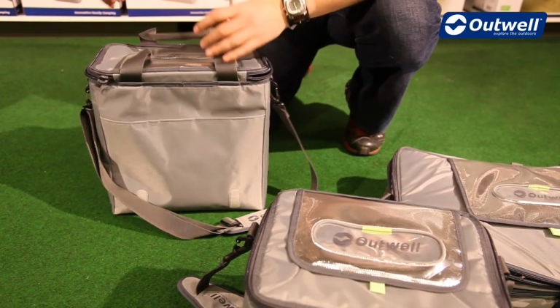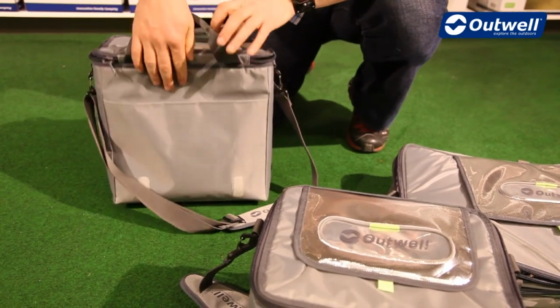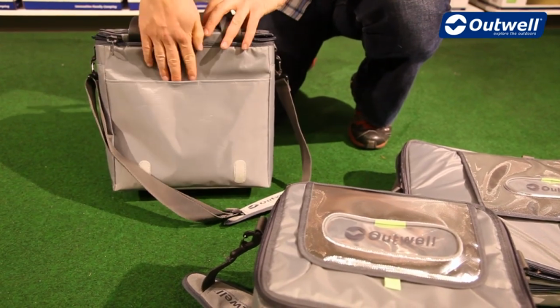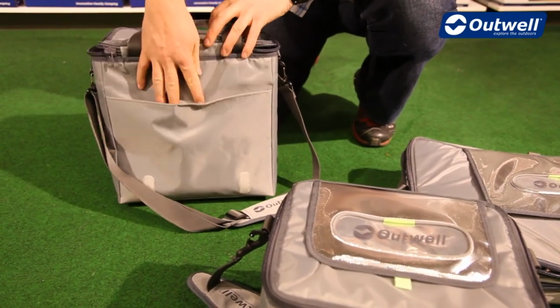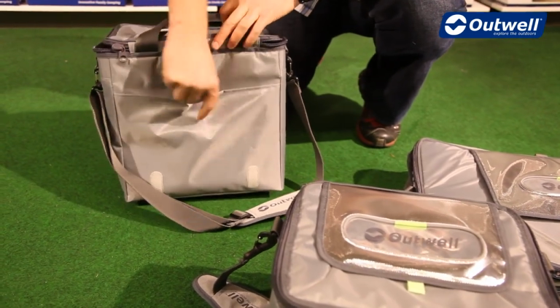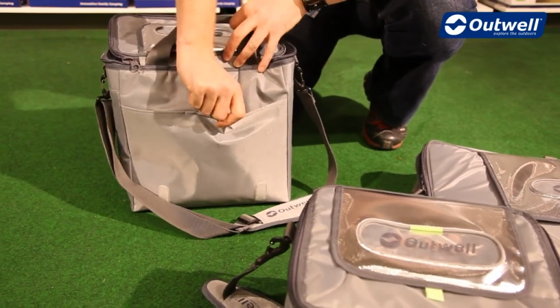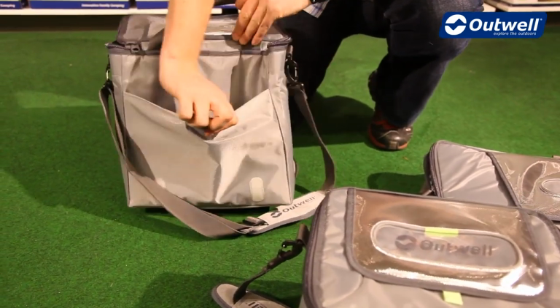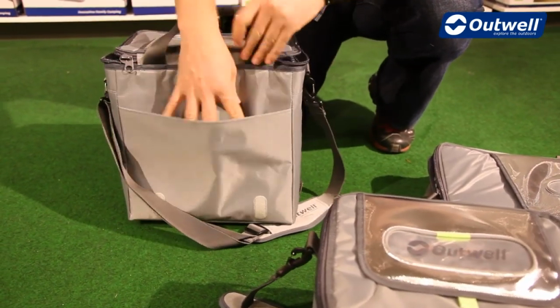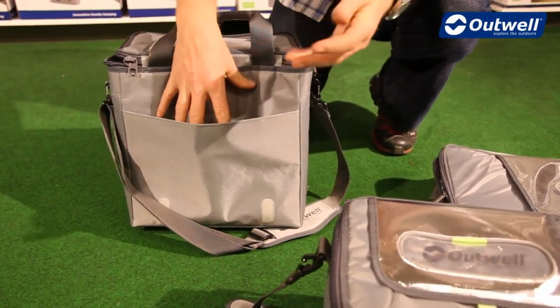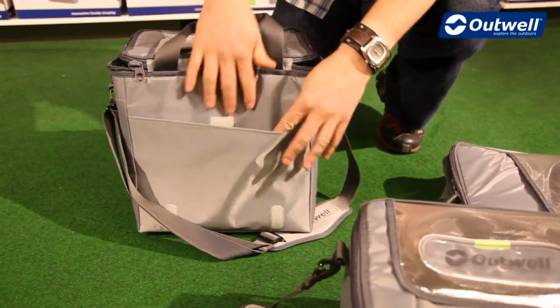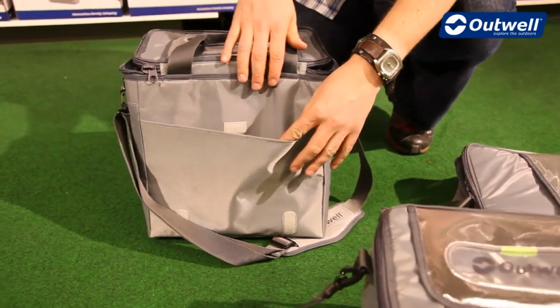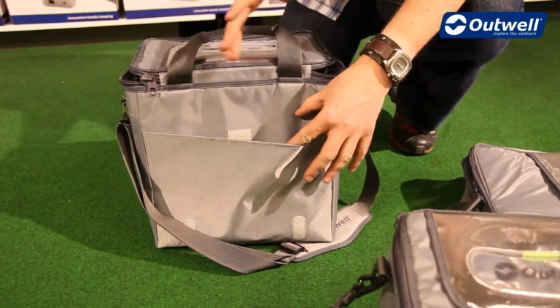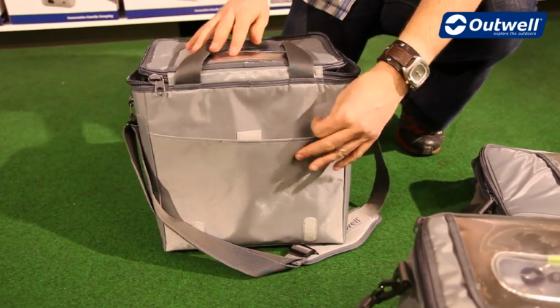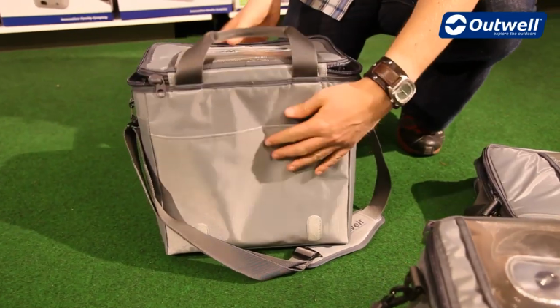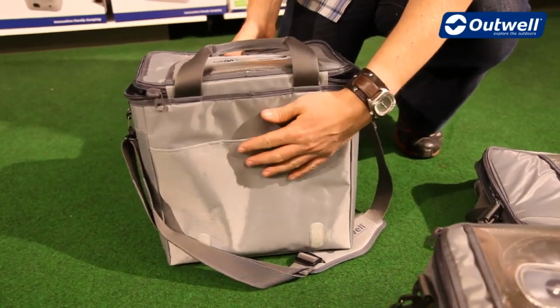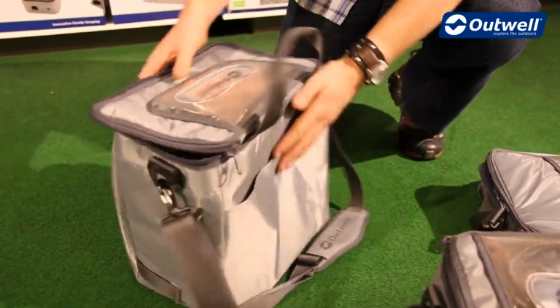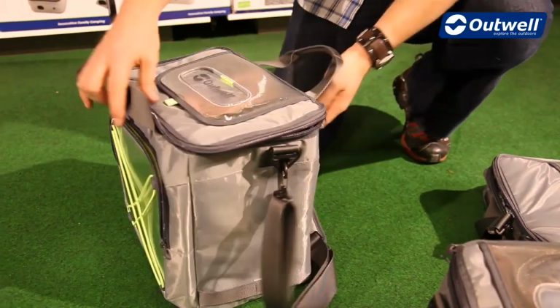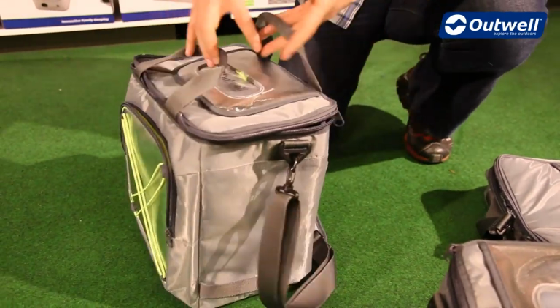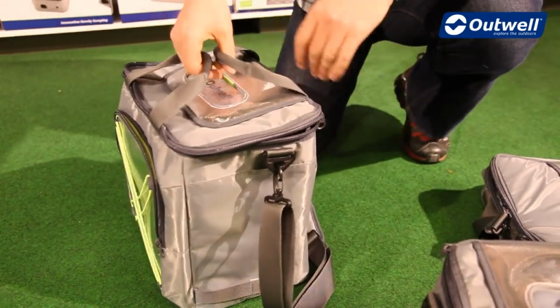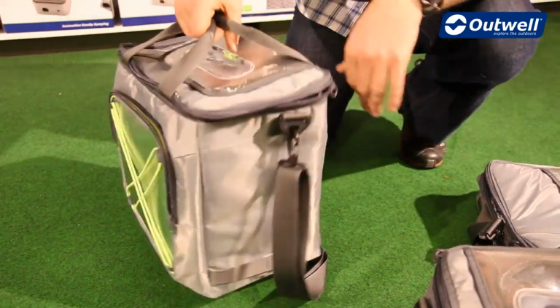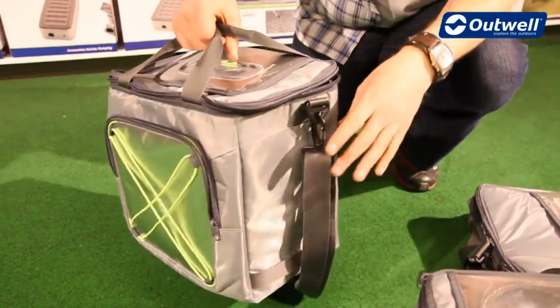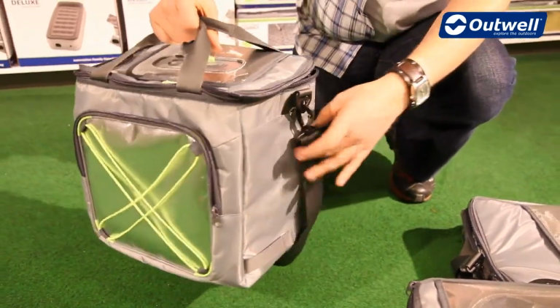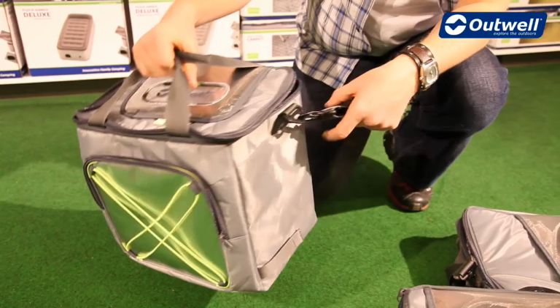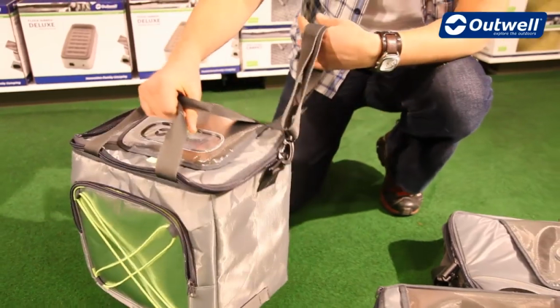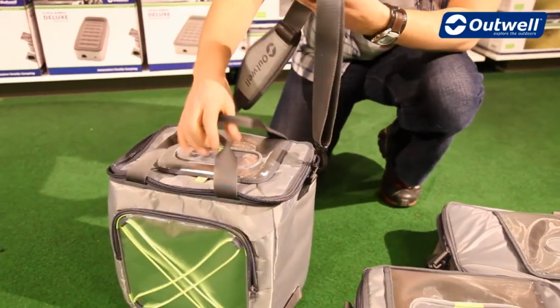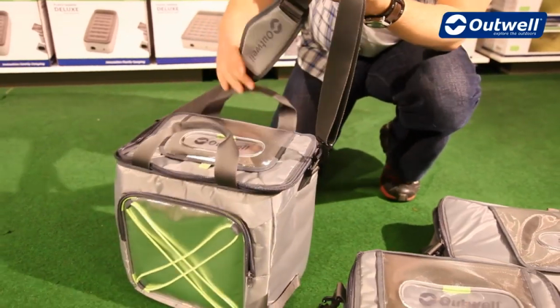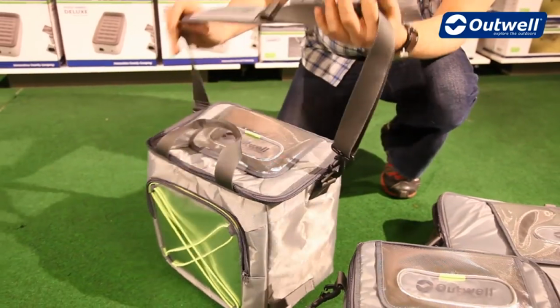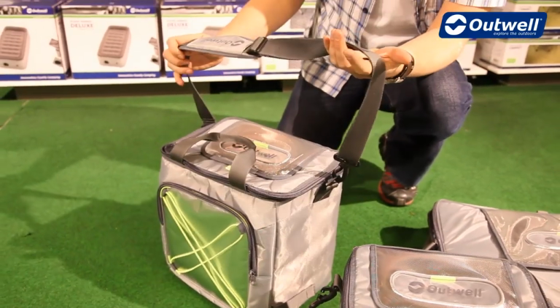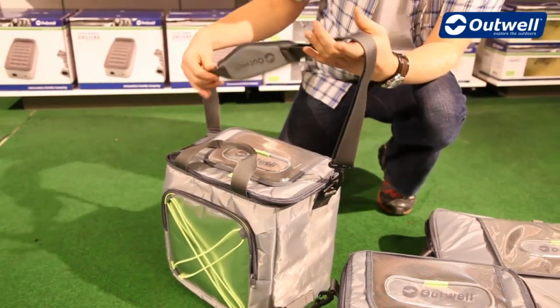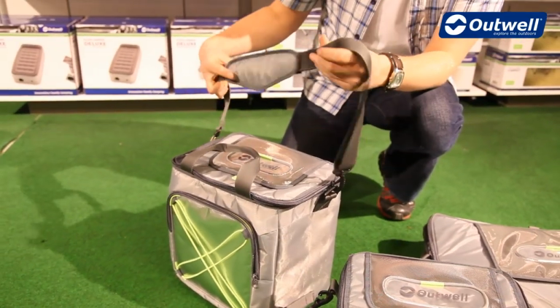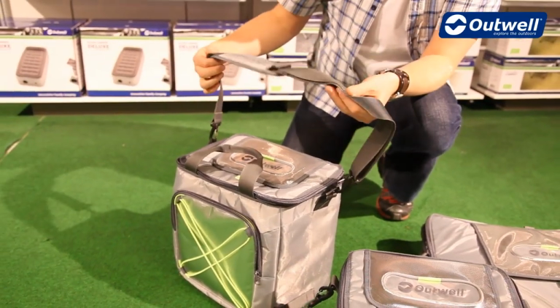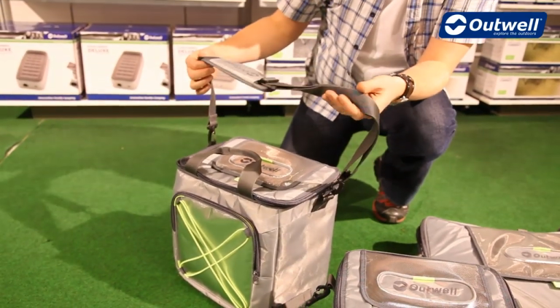Across the back we have another pocket which is ideal for newspapers, magazines, maps, things like that. We can also see that on the large and on the extra large we have handles on the top, as well as shoulder straps on all three sizes.